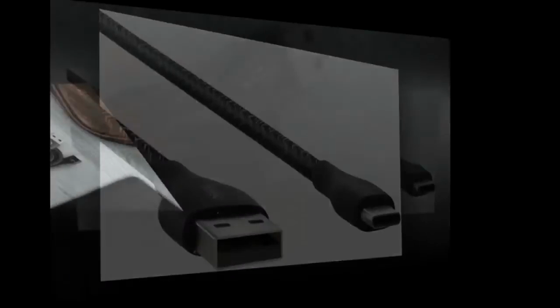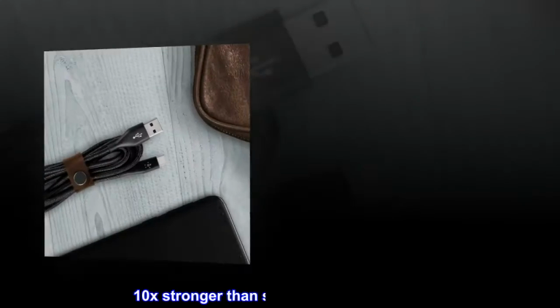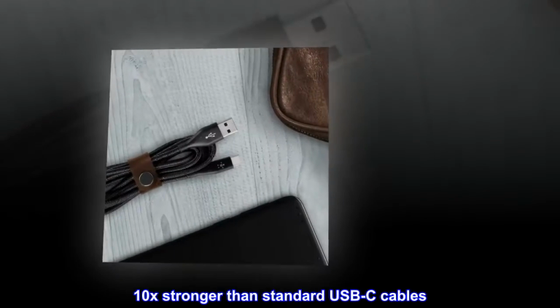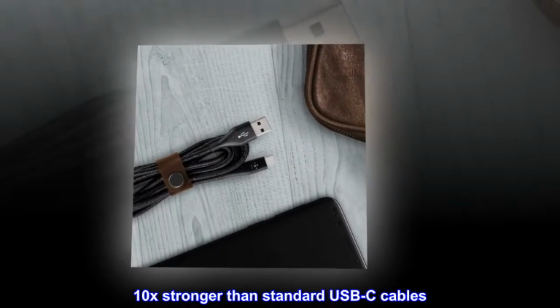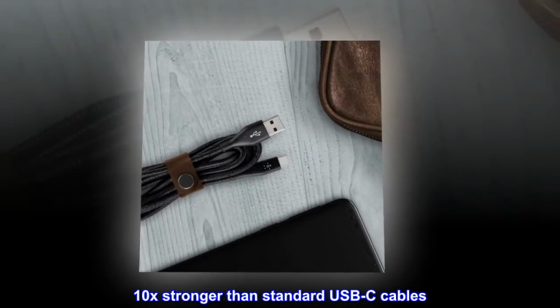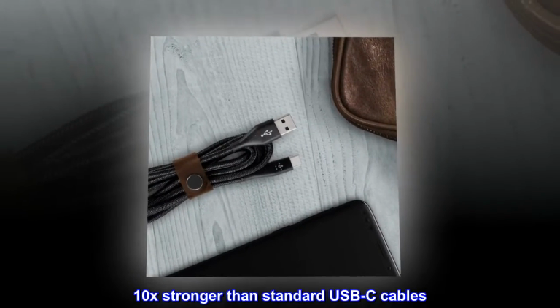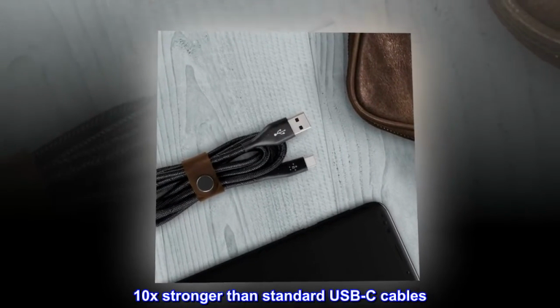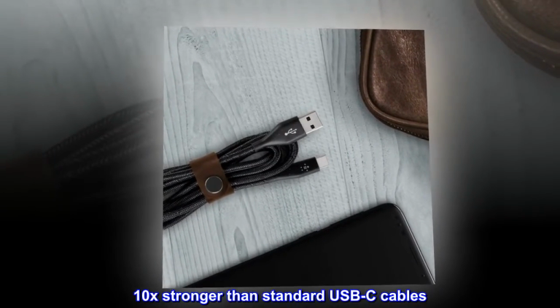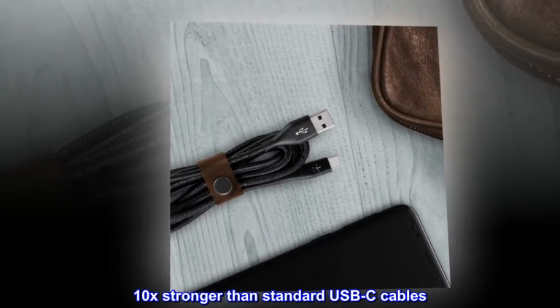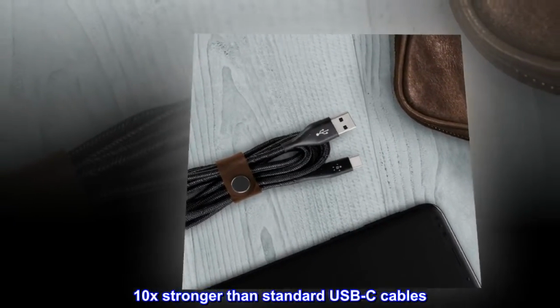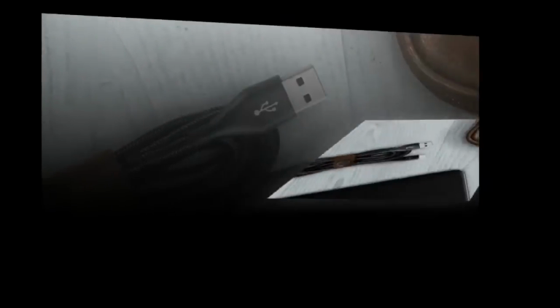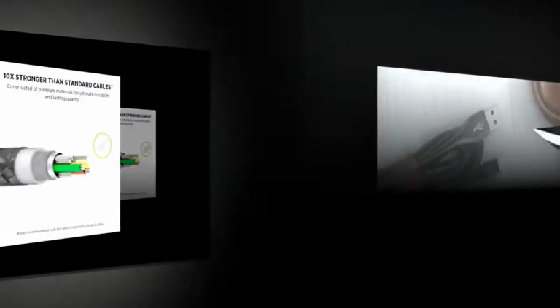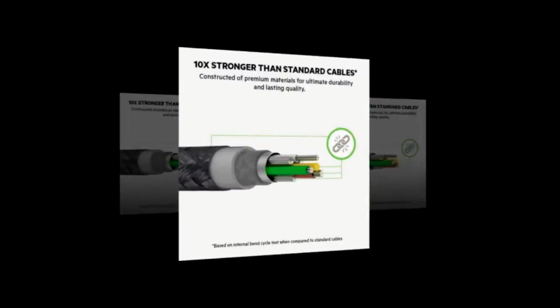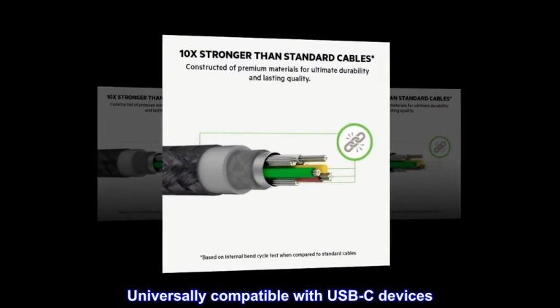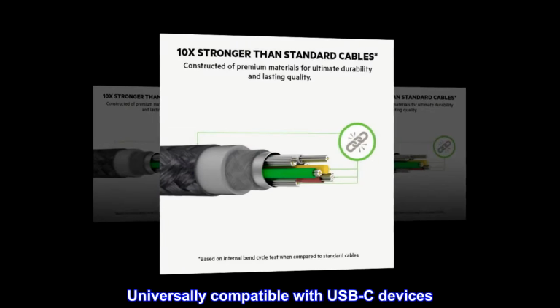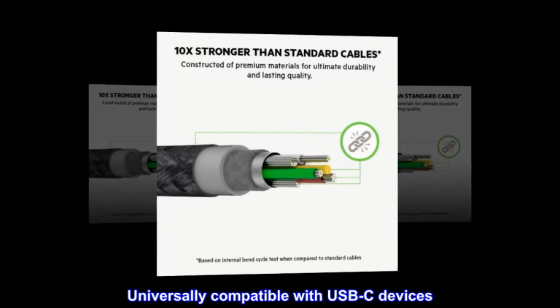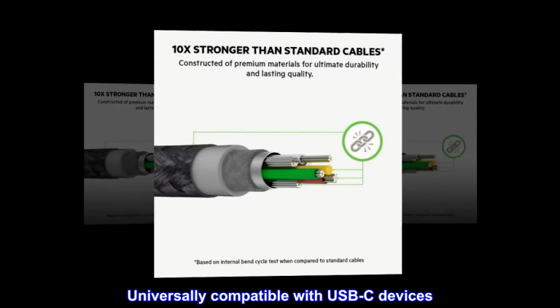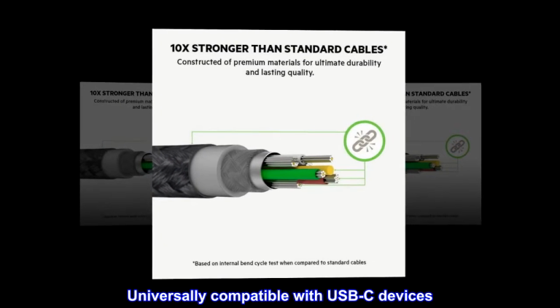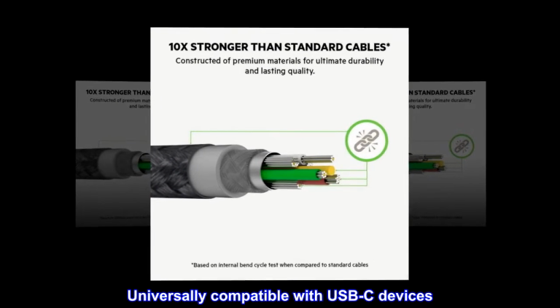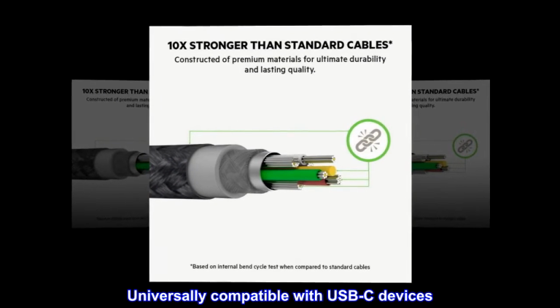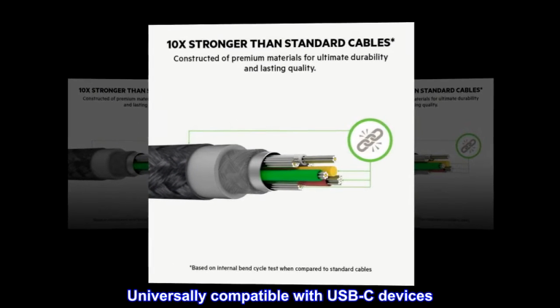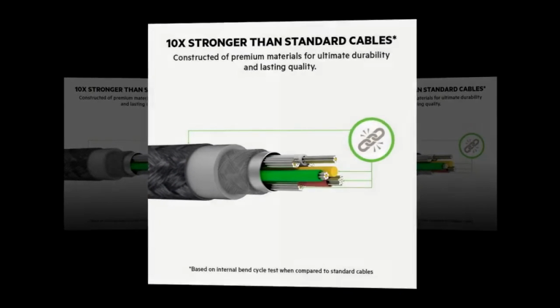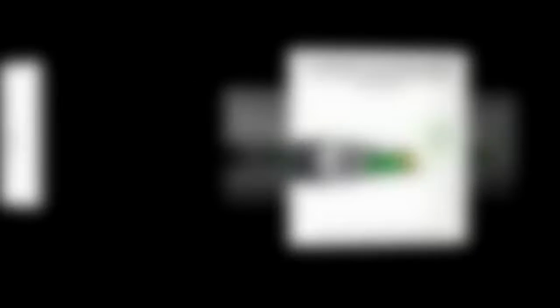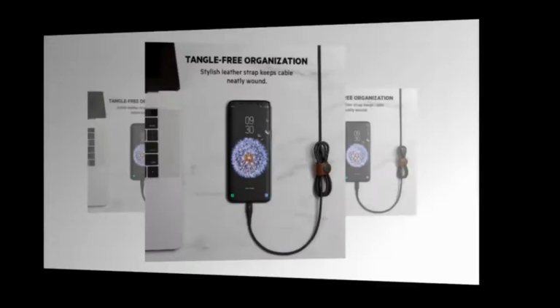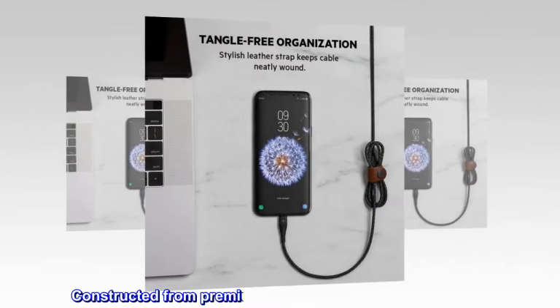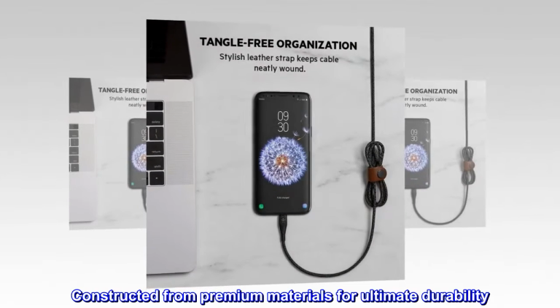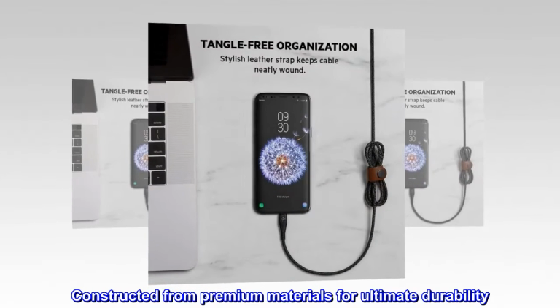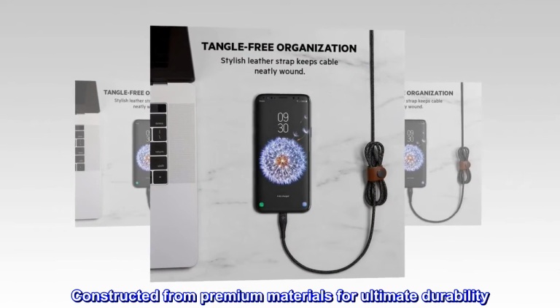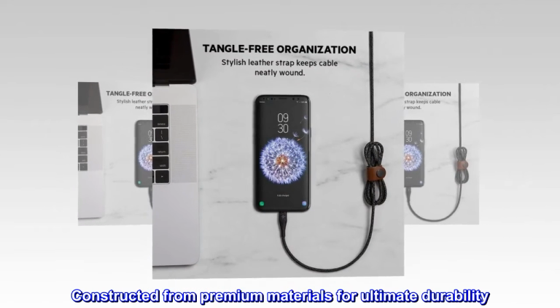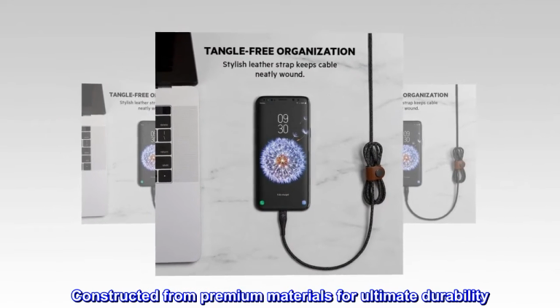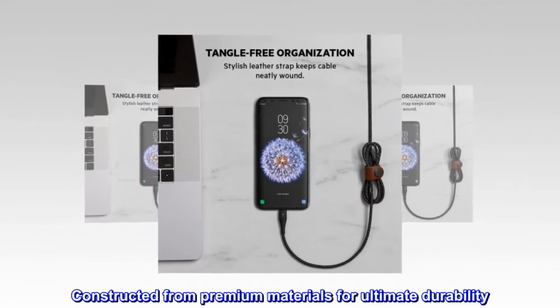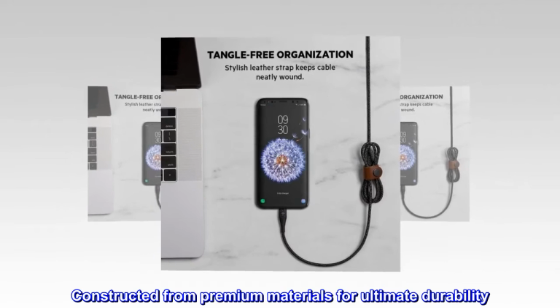10x stronger than standard USB-C cables. Universally compatible with USB-C devices. Constructed from premium materials for ultimate durability.